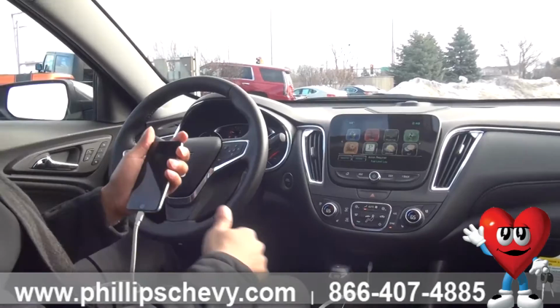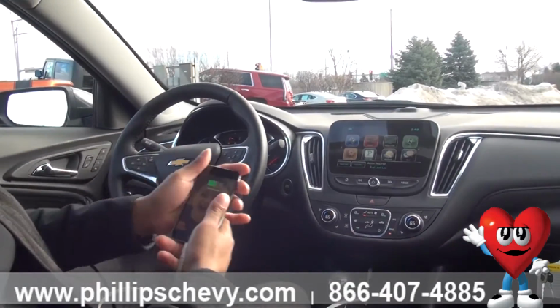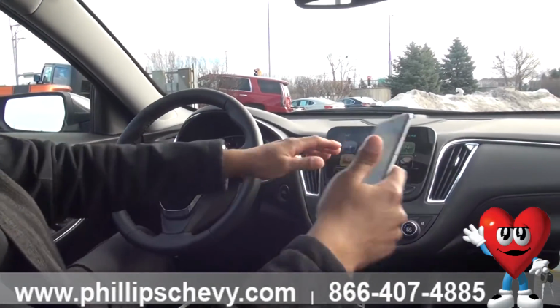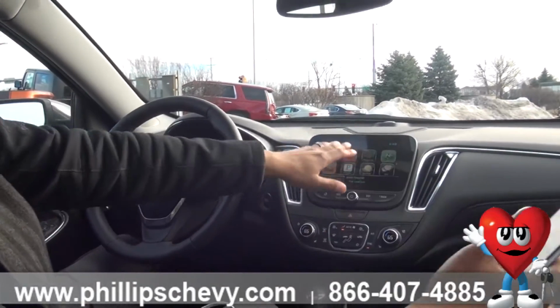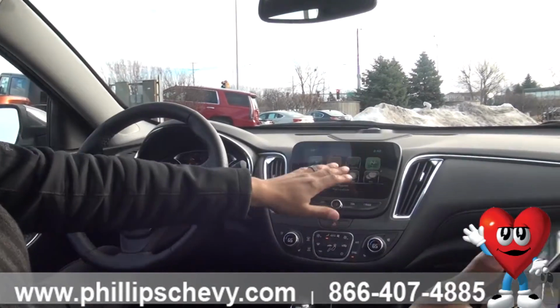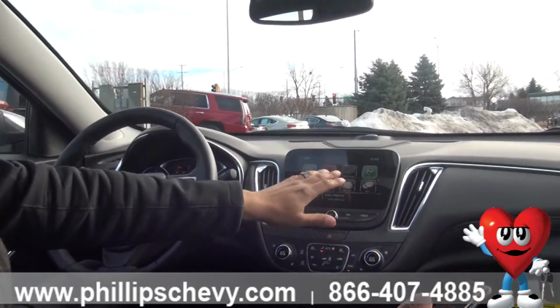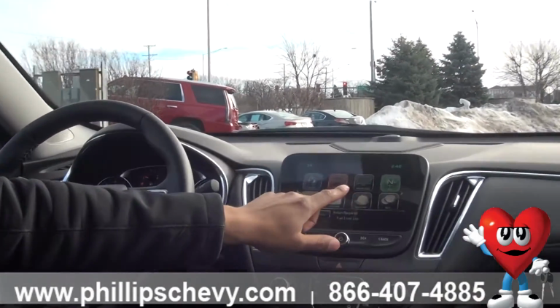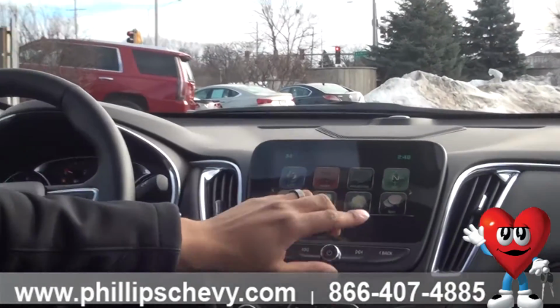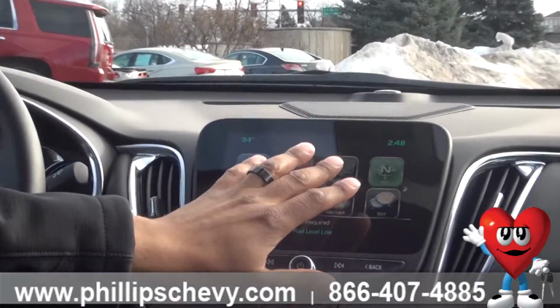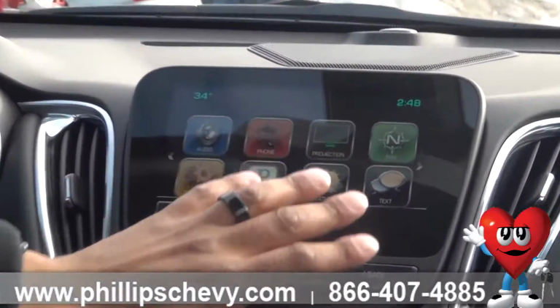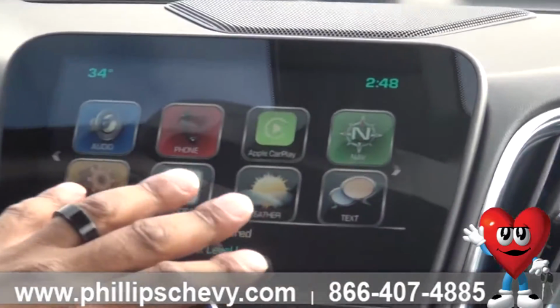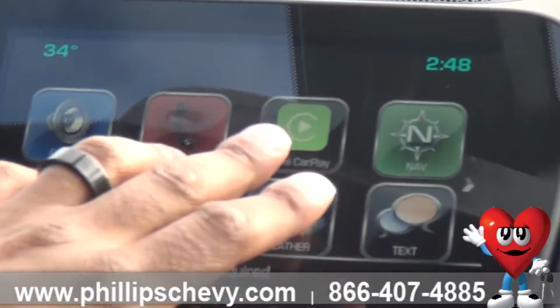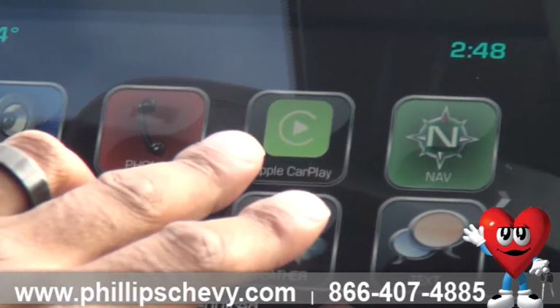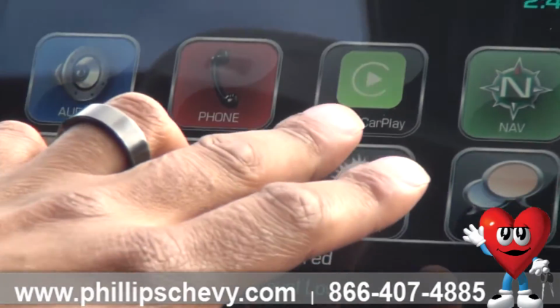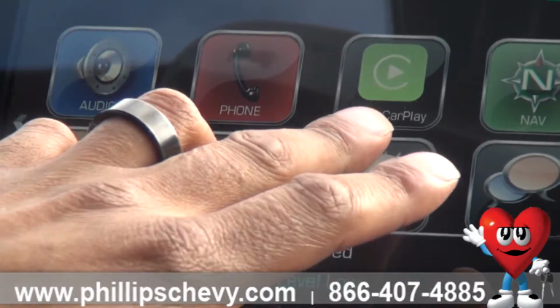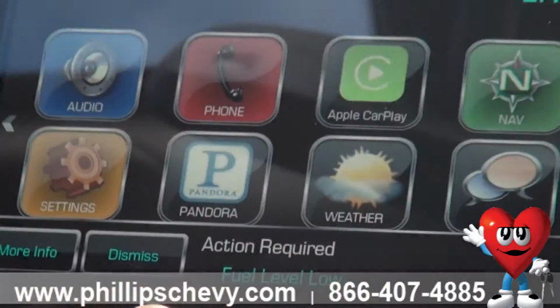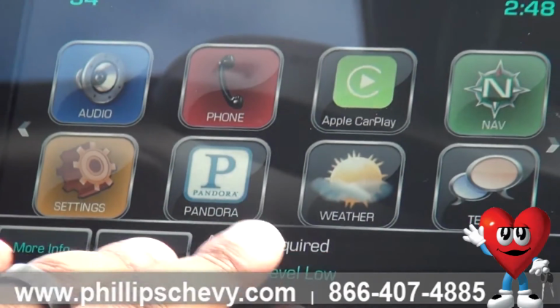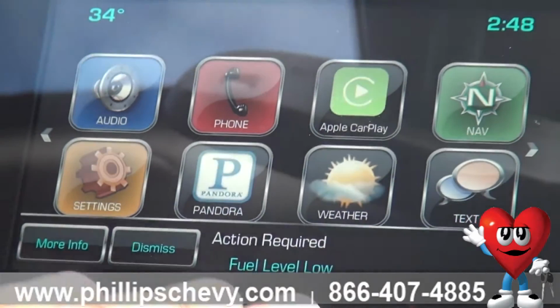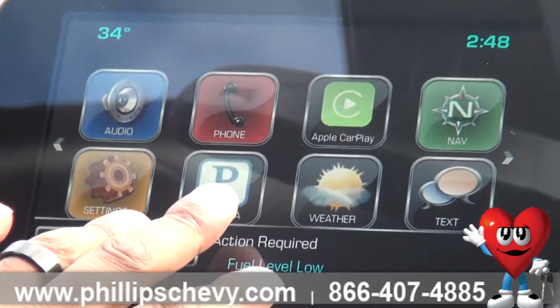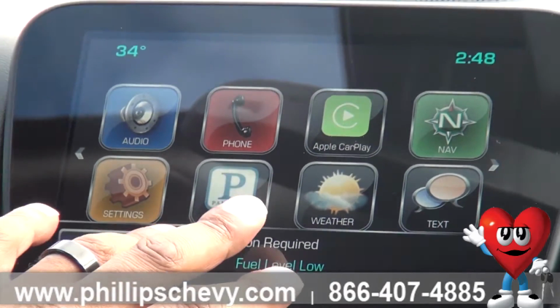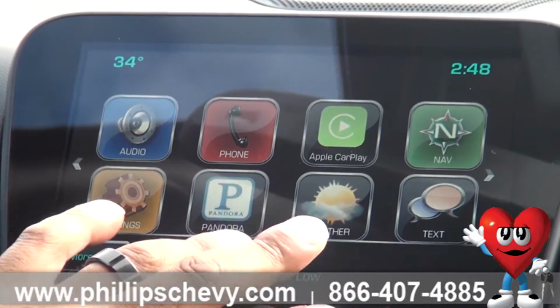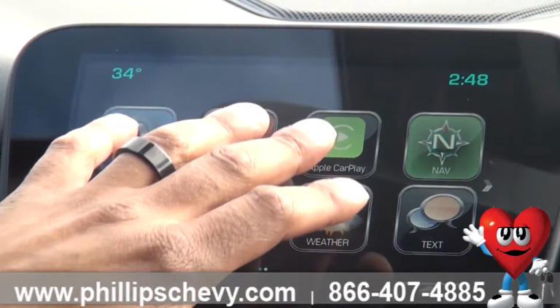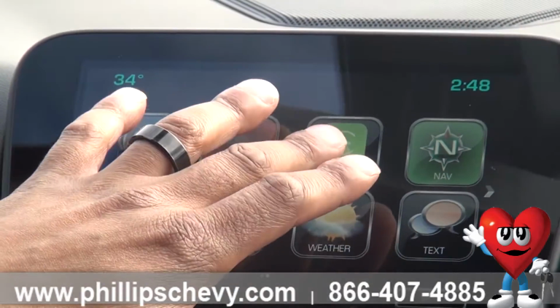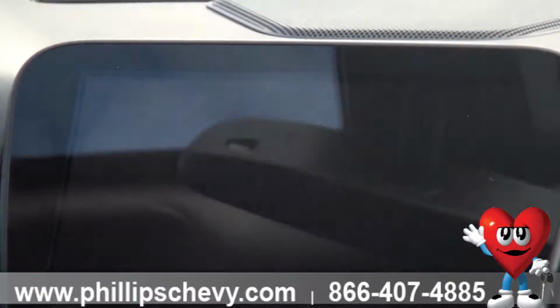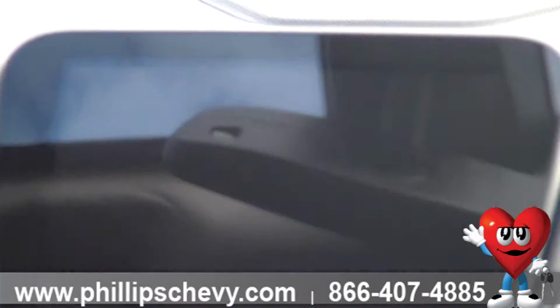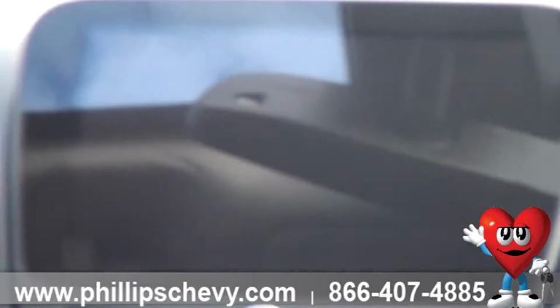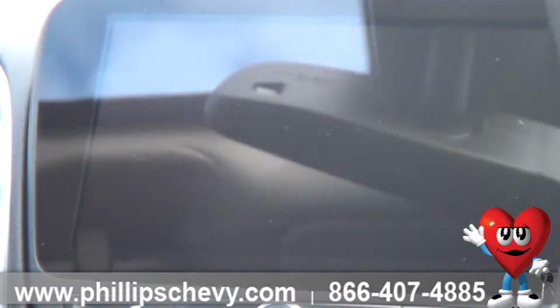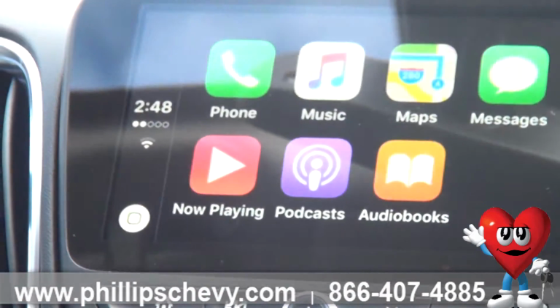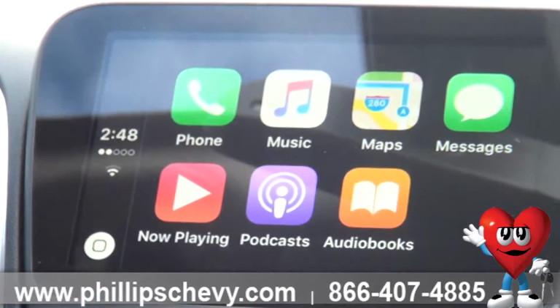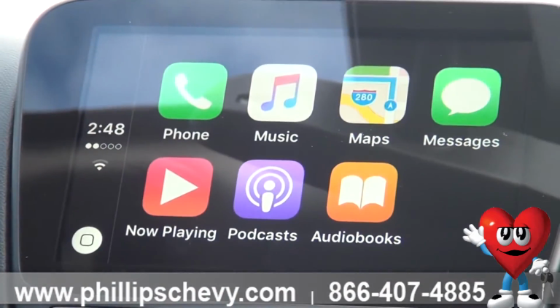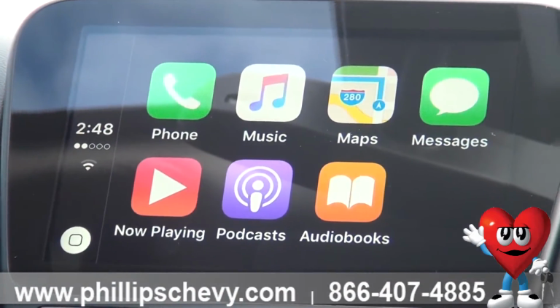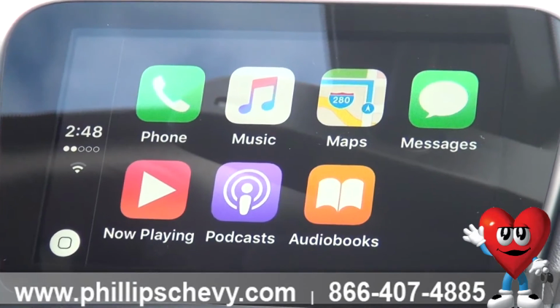Going to the radio here, projection turns to Apple CarPlay, going to press that and now we're in — just as easy.